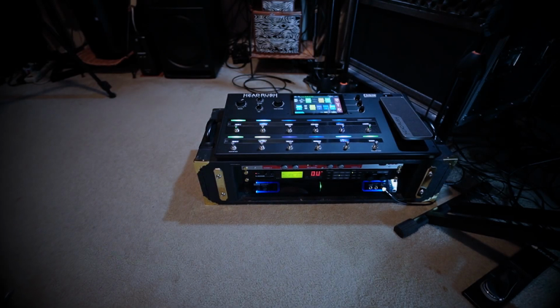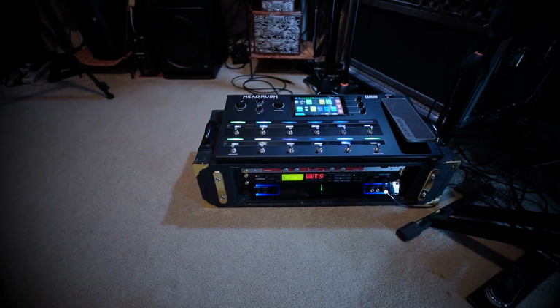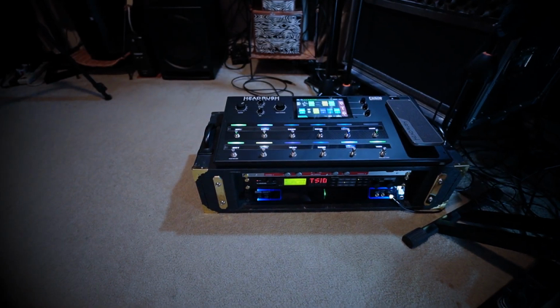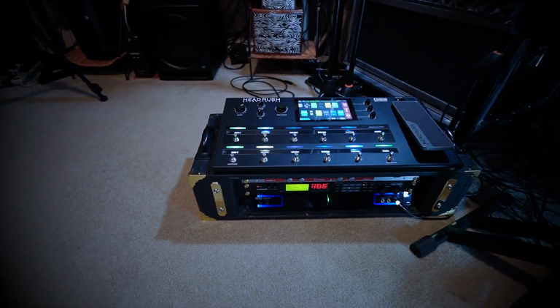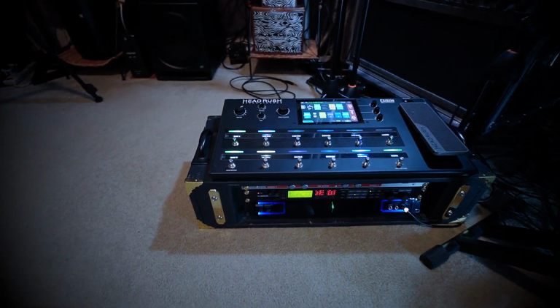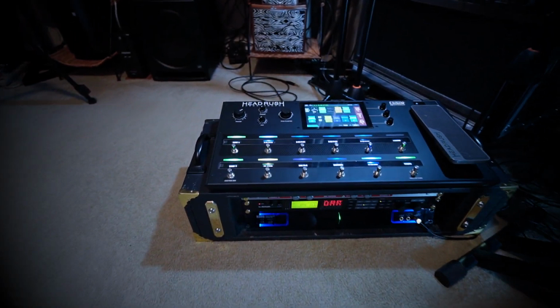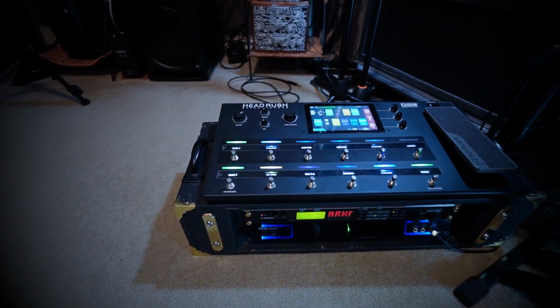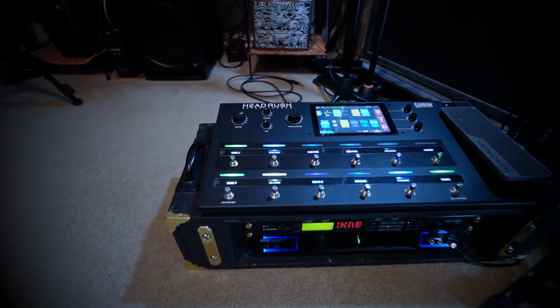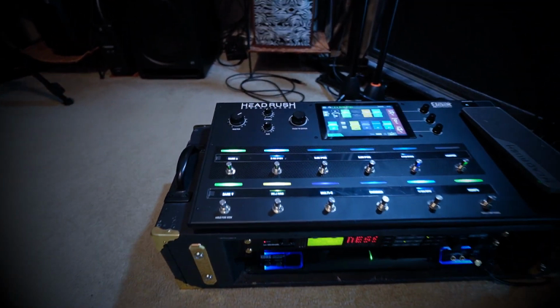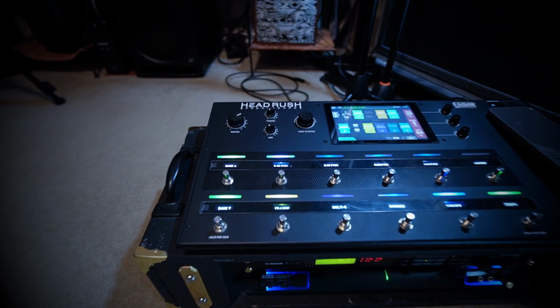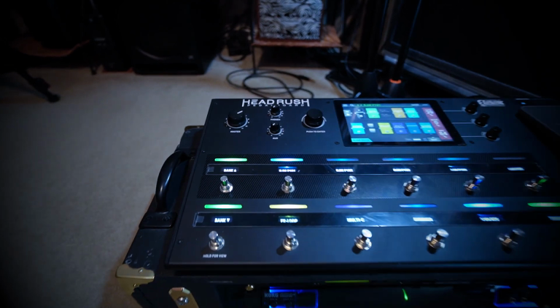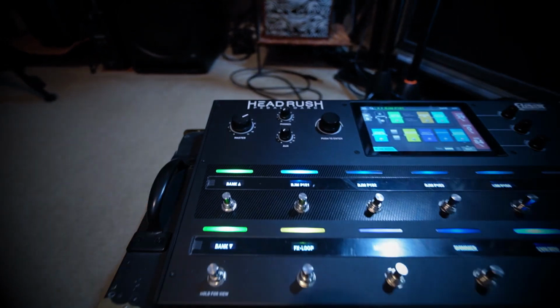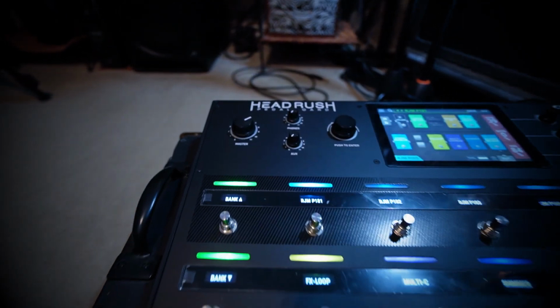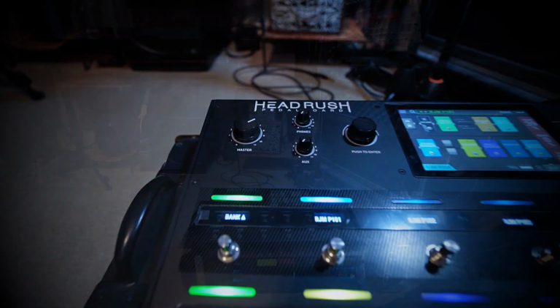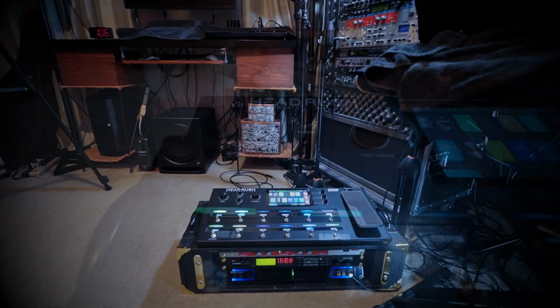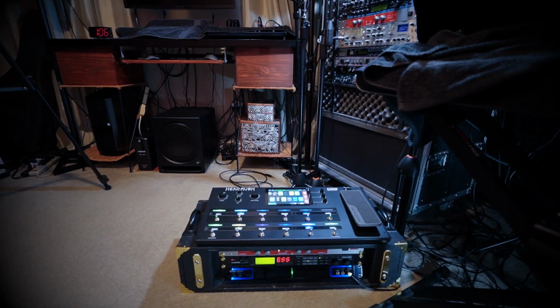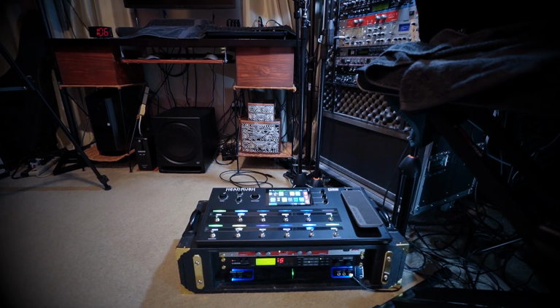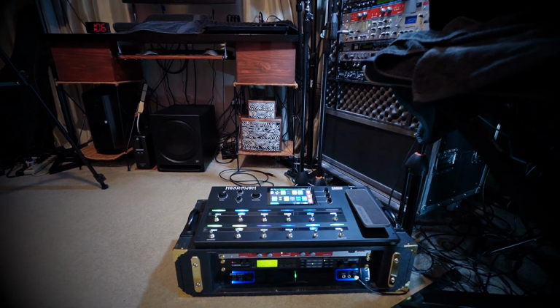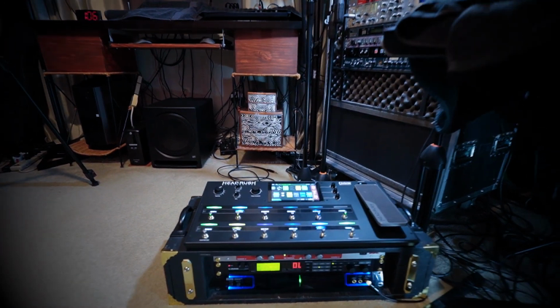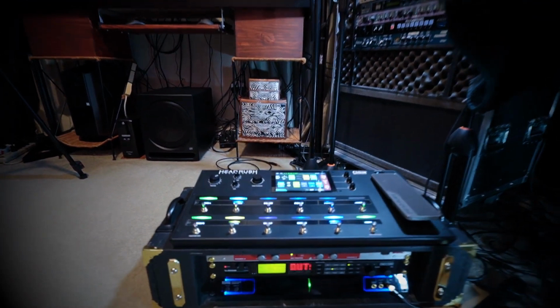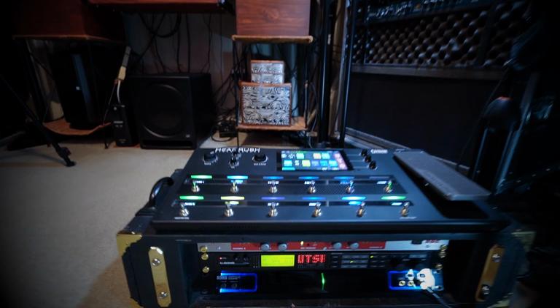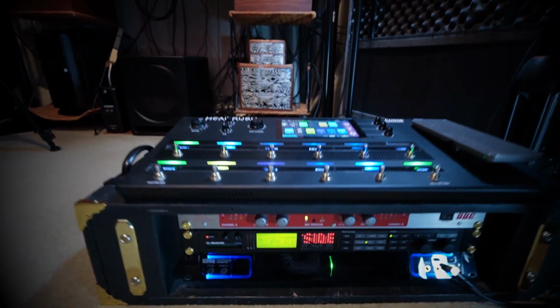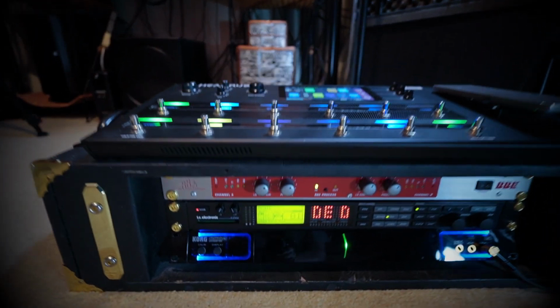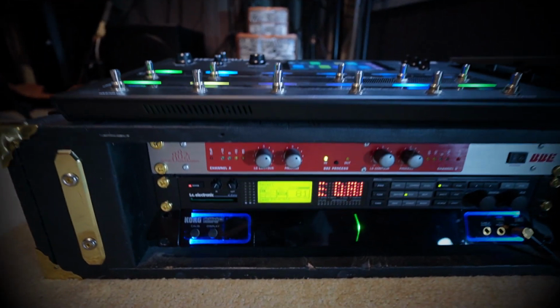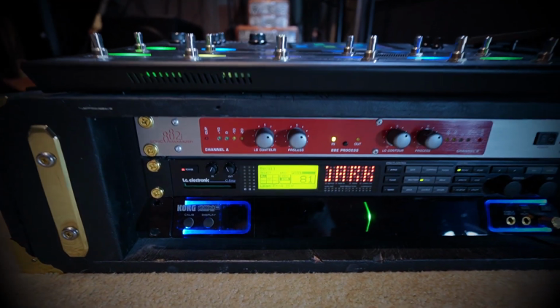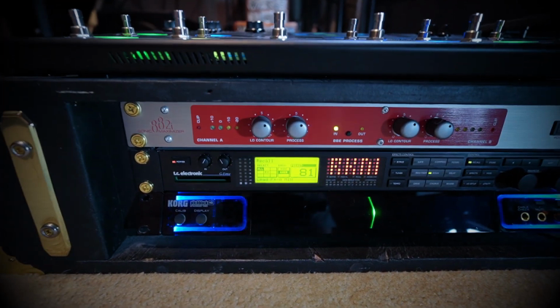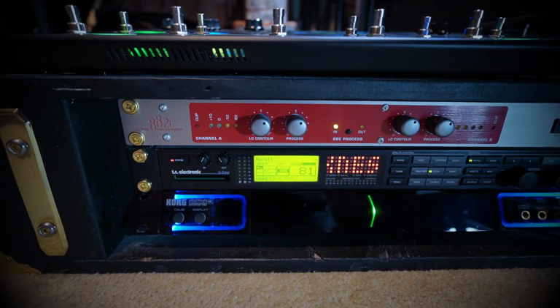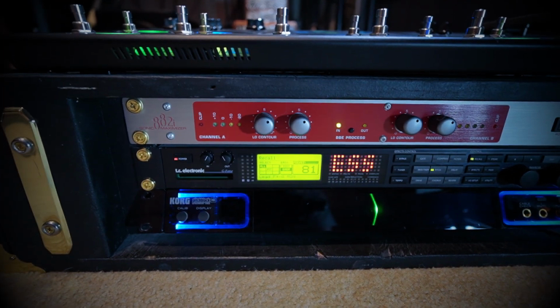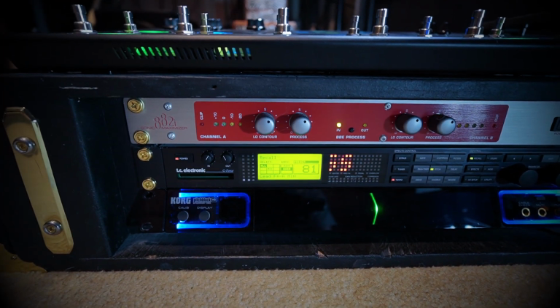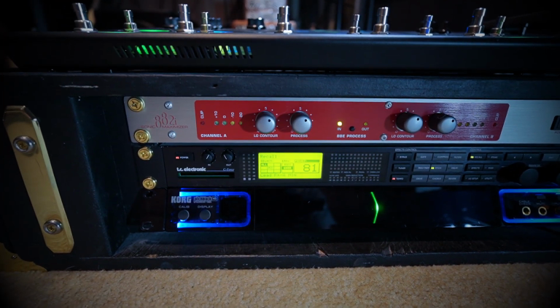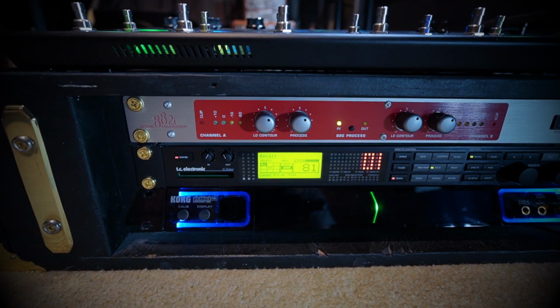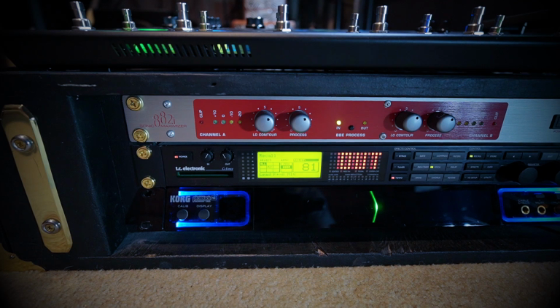Greetings friends and future friends, today I'm going to show you how to make the Headrush Pedal Board sound even better. And how do I do that? With an BBE882 and a TC Electronics G-Force.